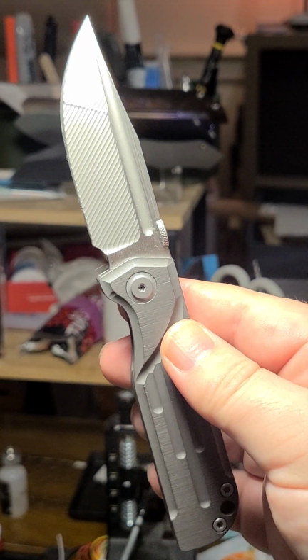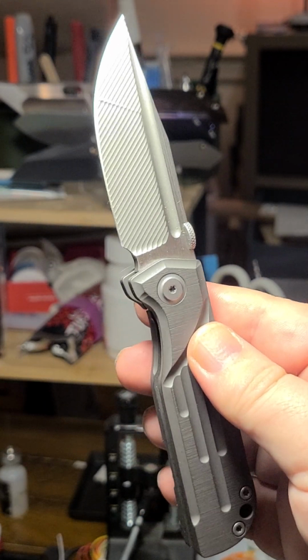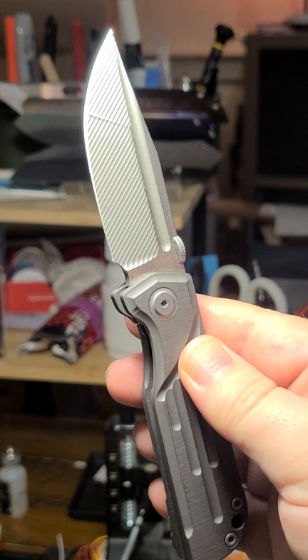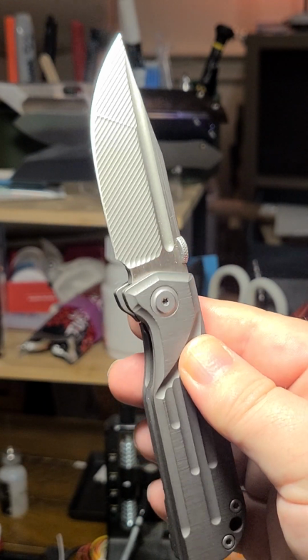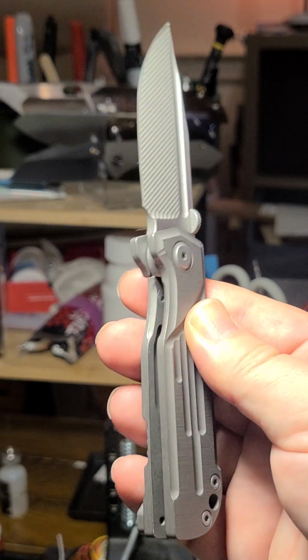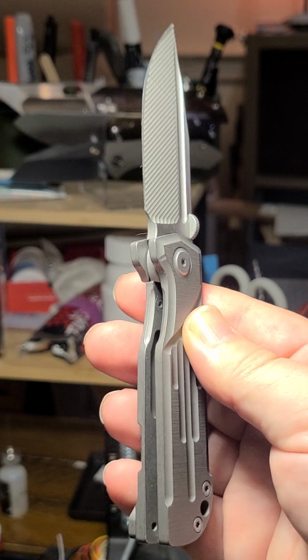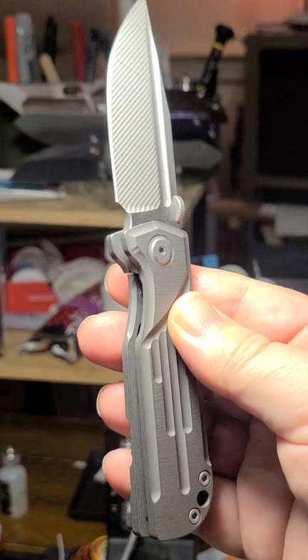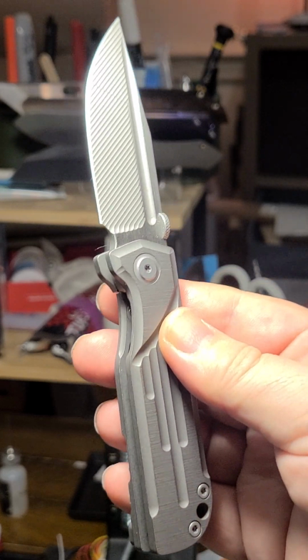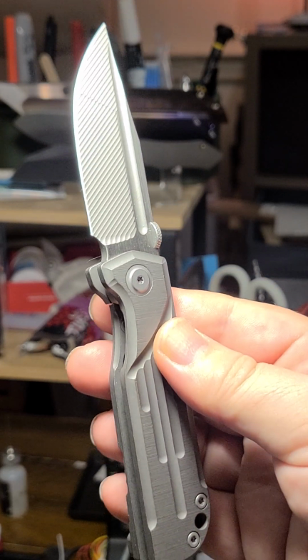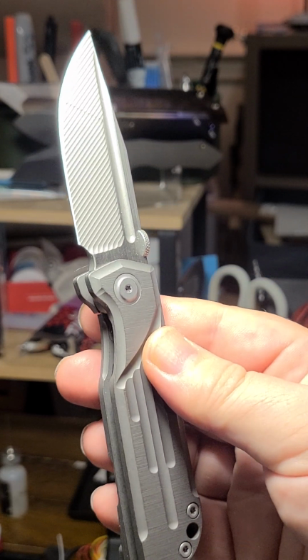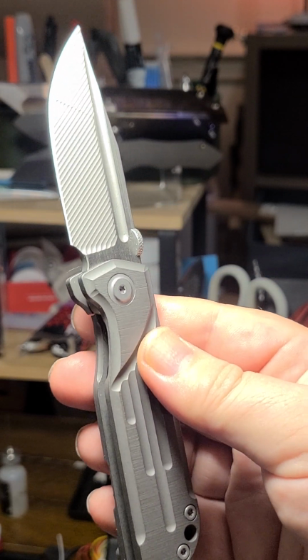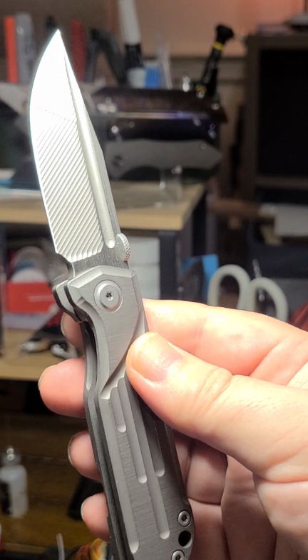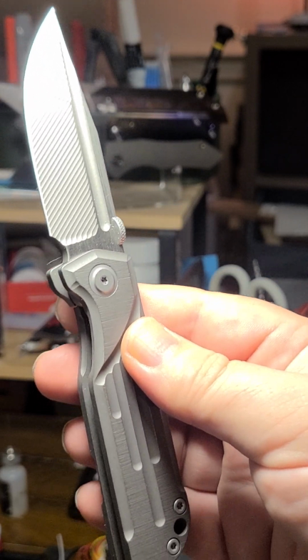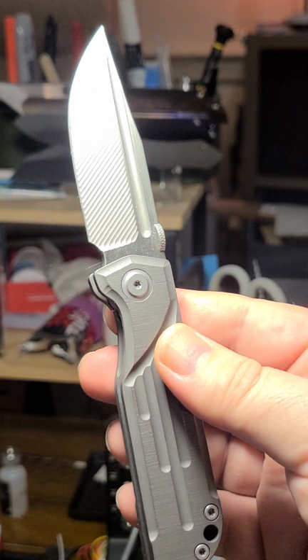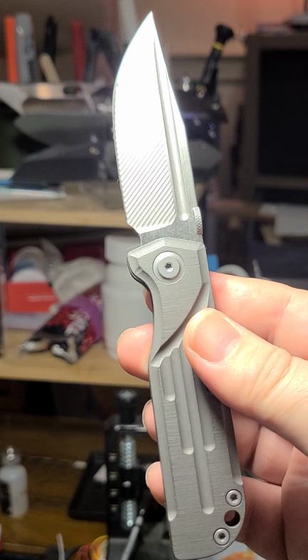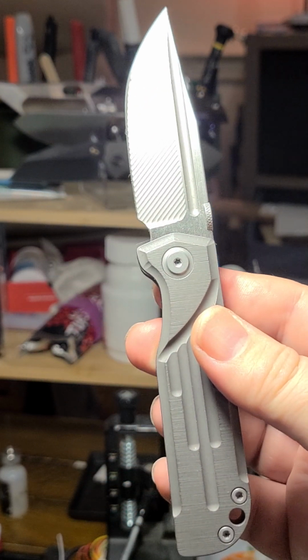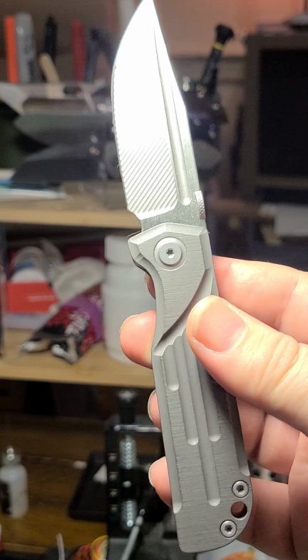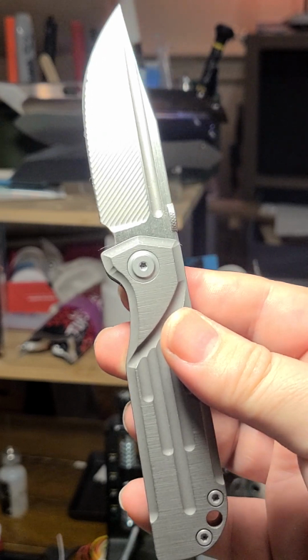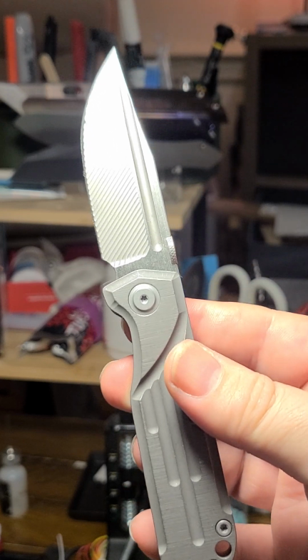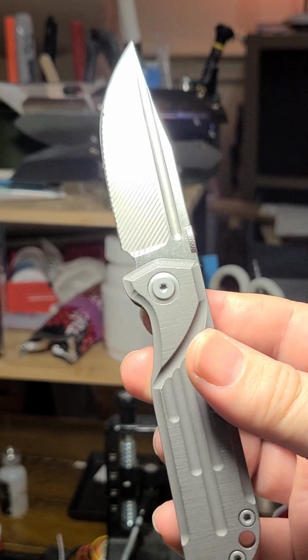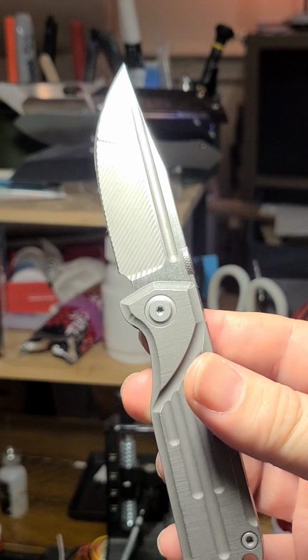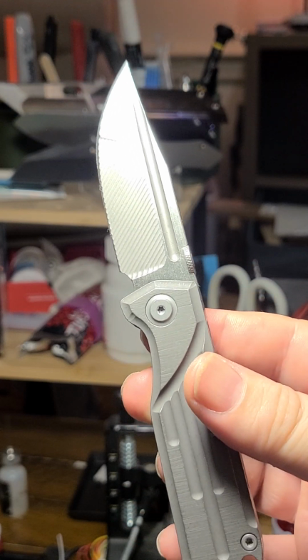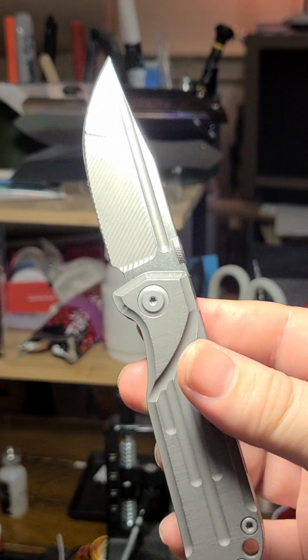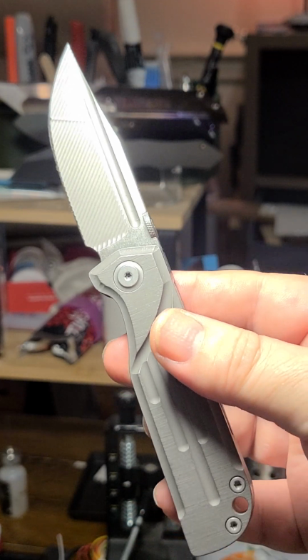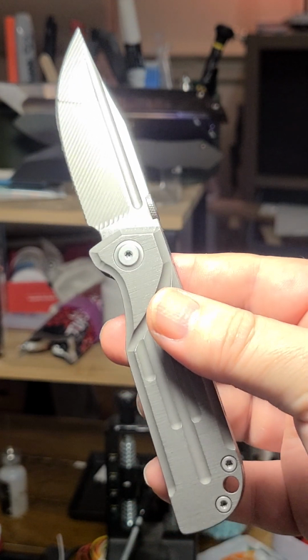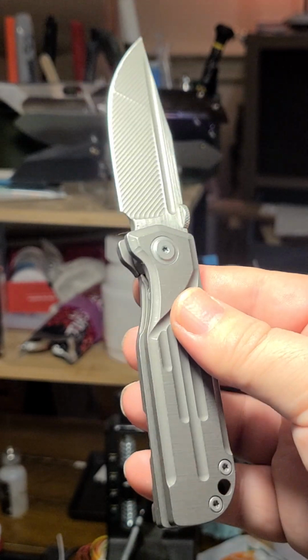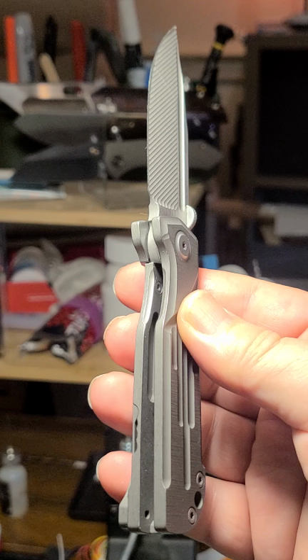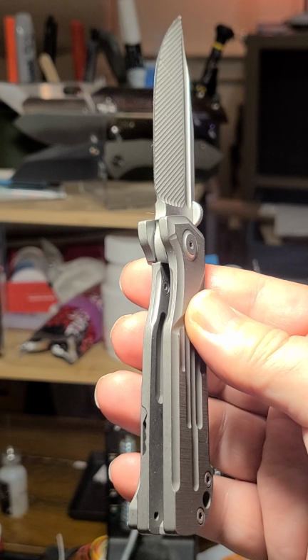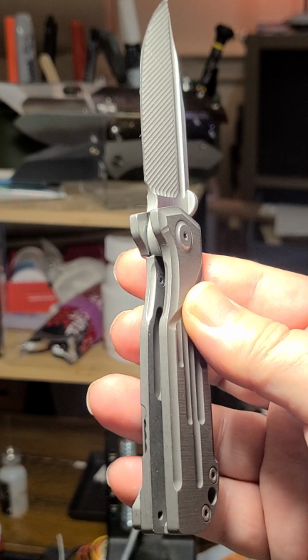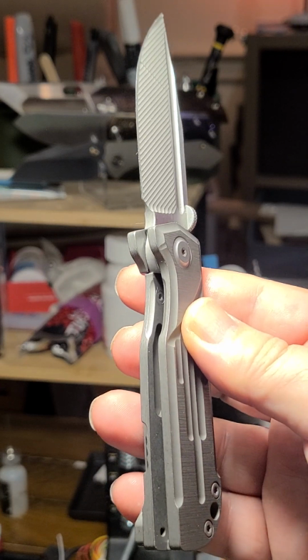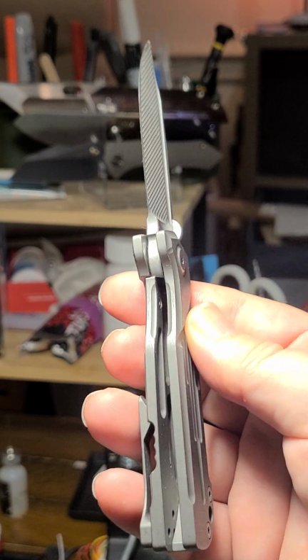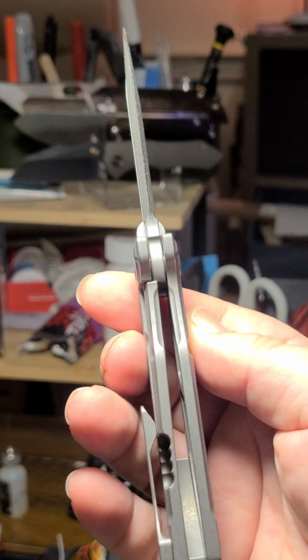I paid $74 for it during one of those AliExpress sales. It's D2 steel and all-titanium, which I think is okay.